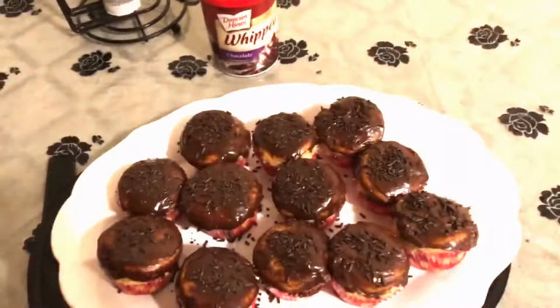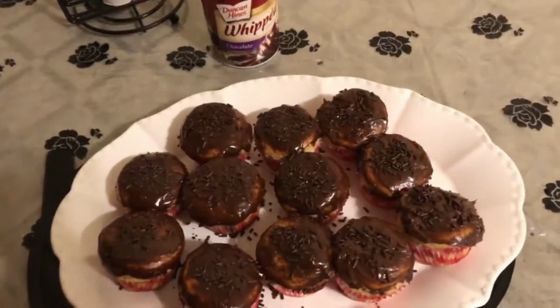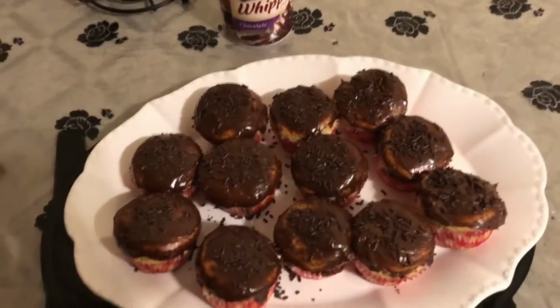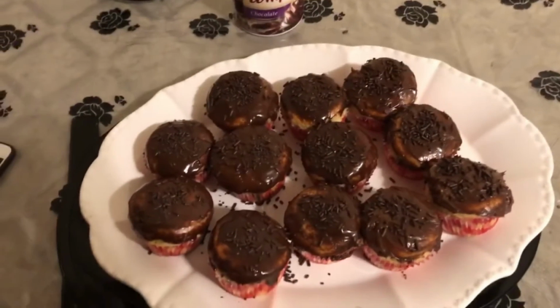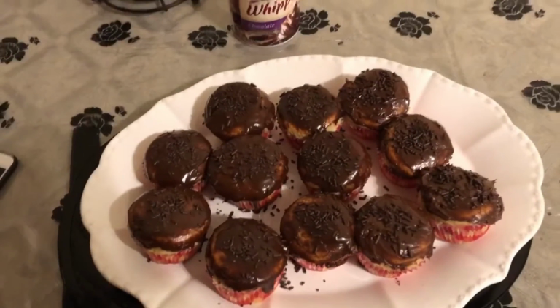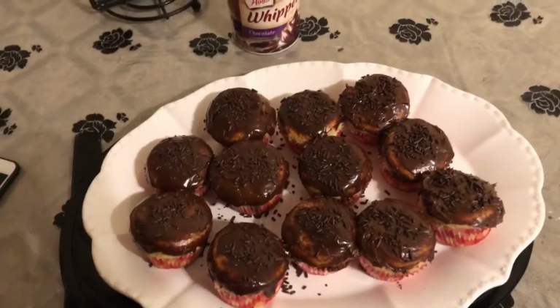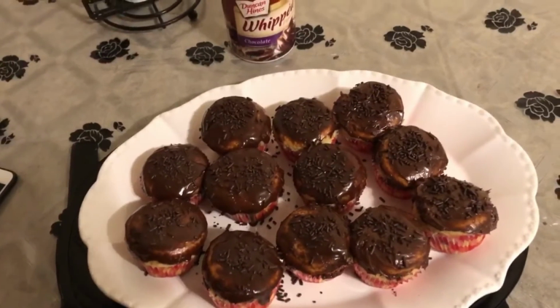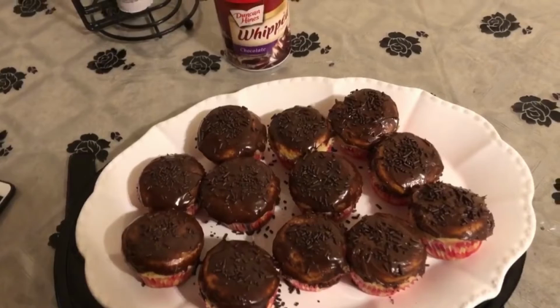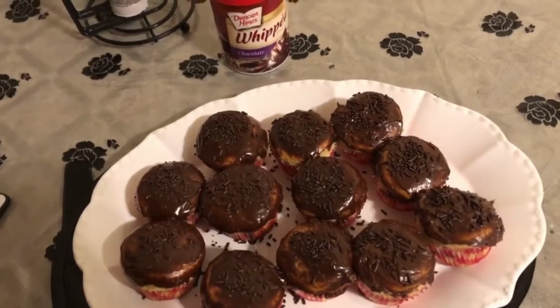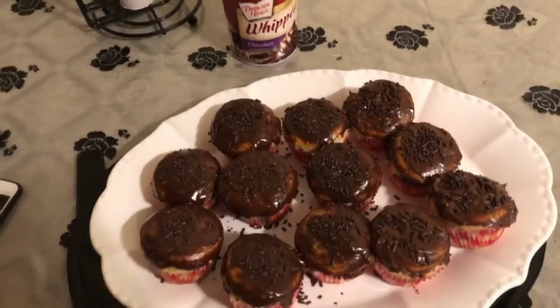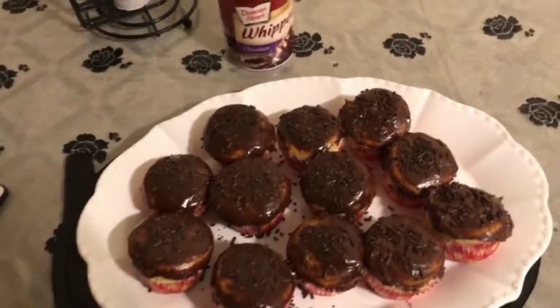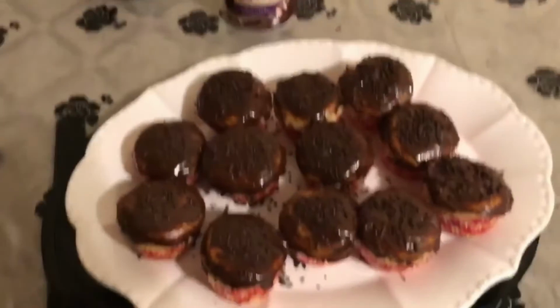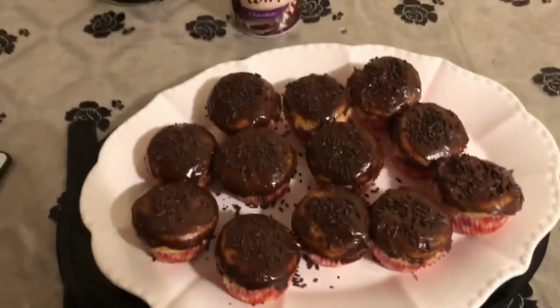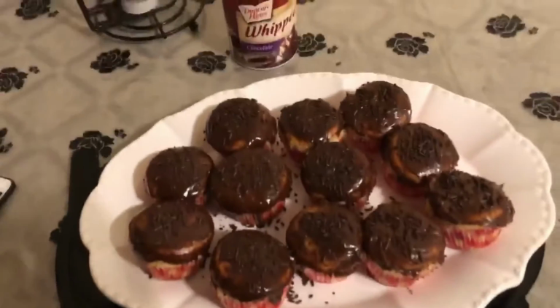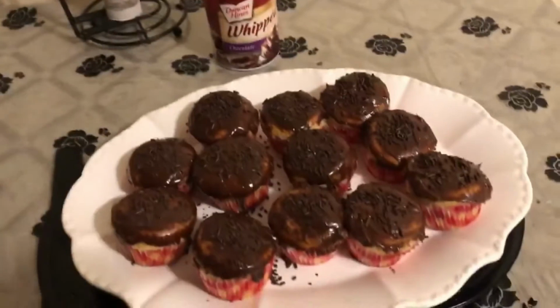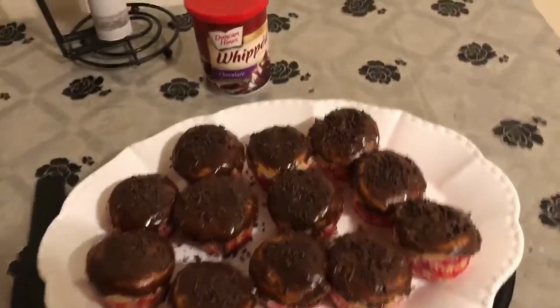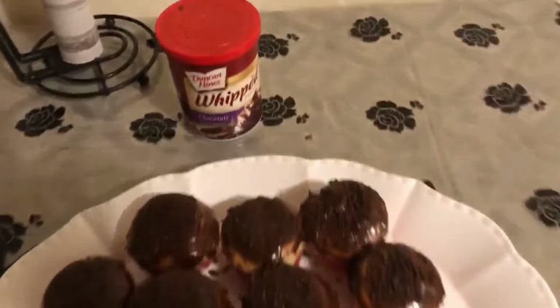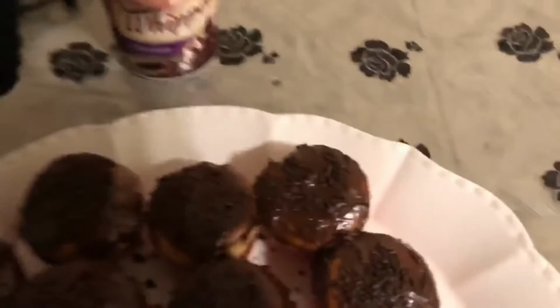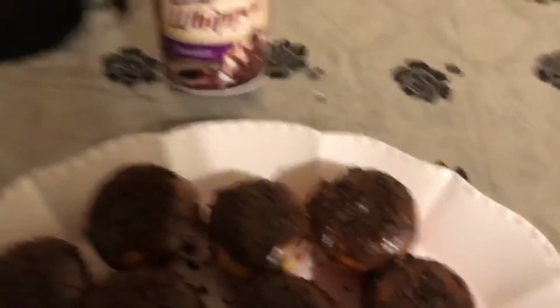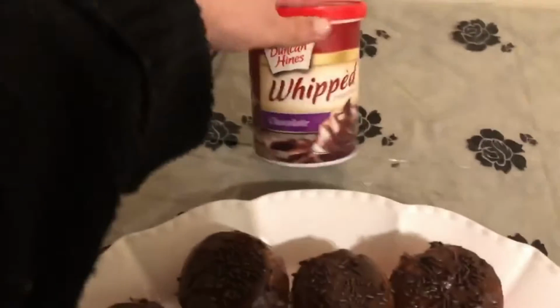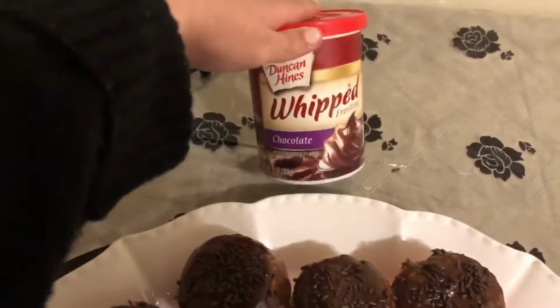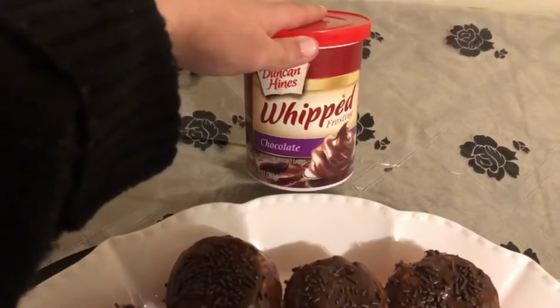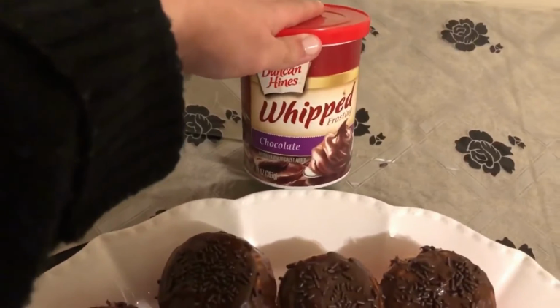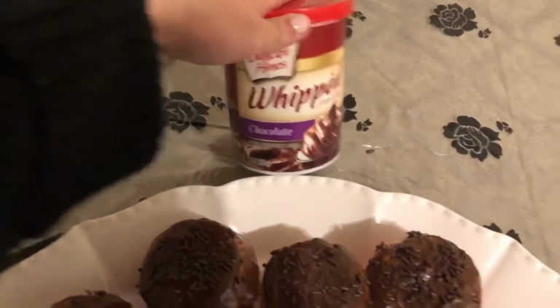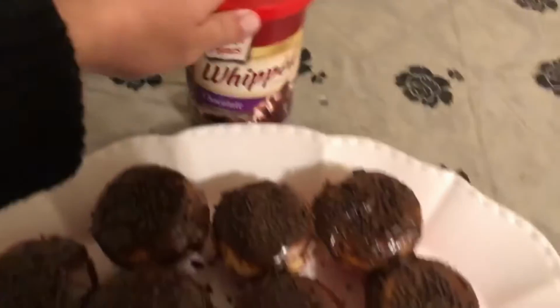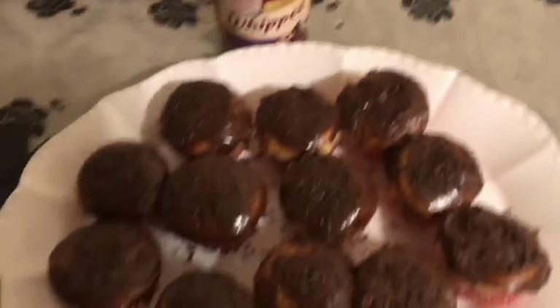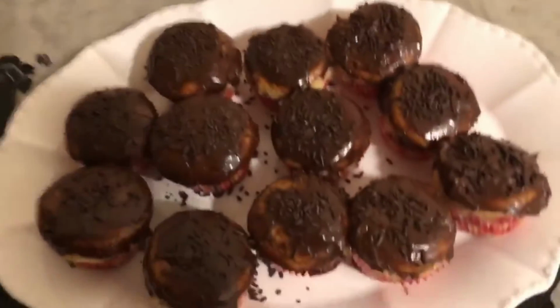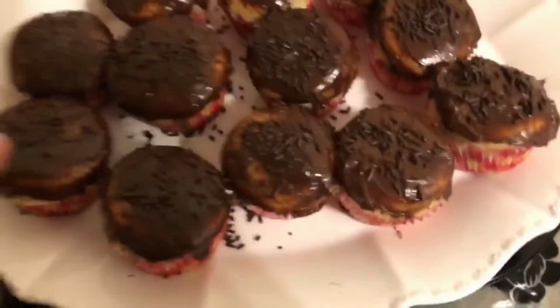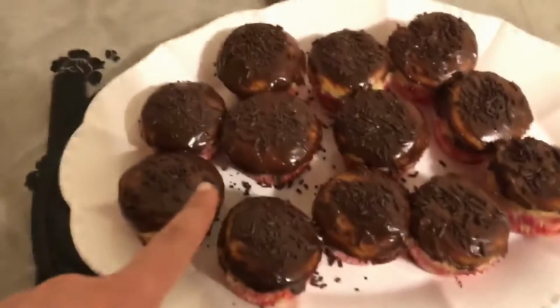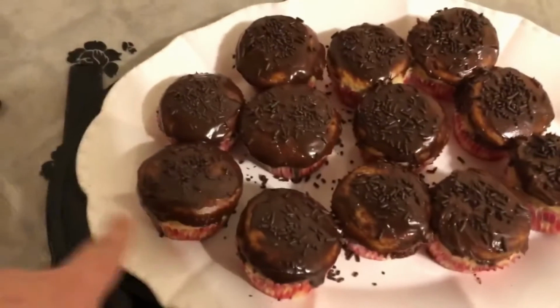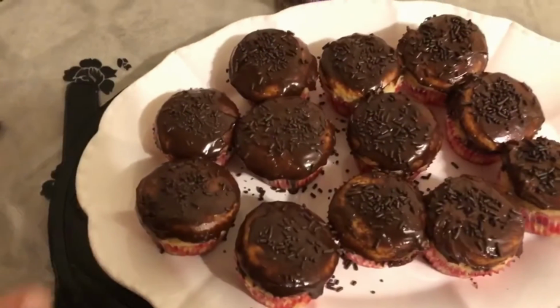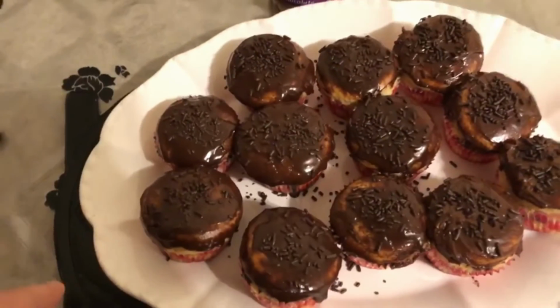We've successfully finished making our cupcakes. When they finished cooking, we put whipped cream on top, whipped frosting on top, and then chocolate sprinkles.